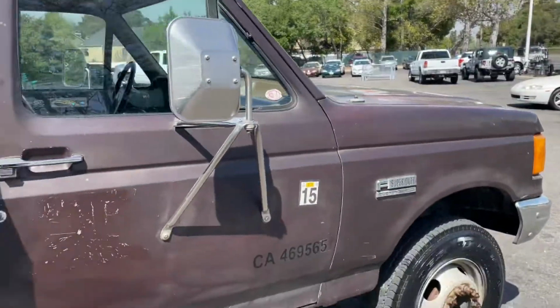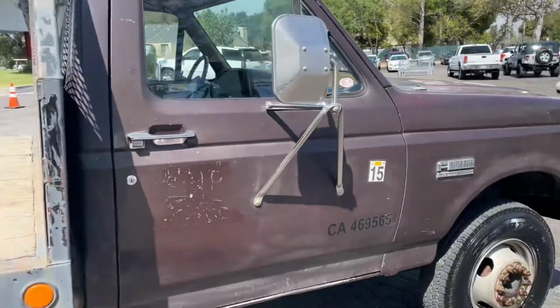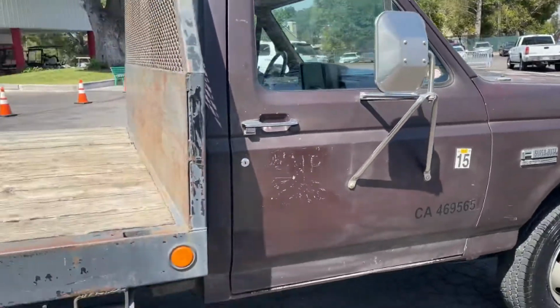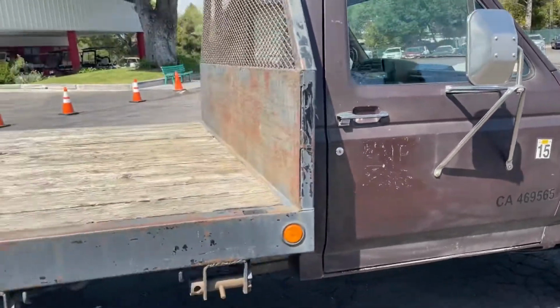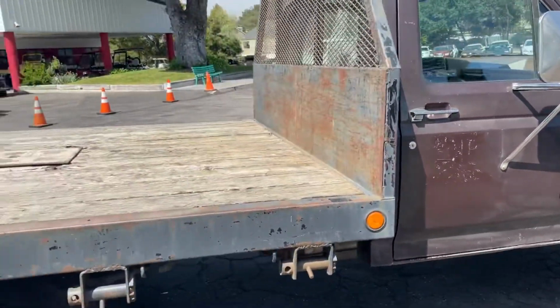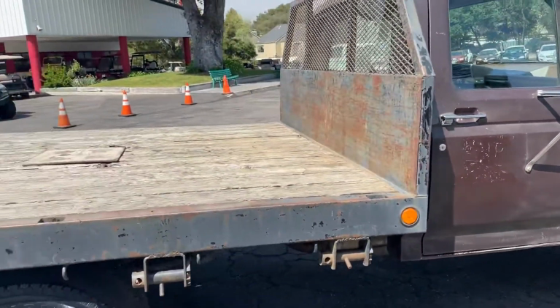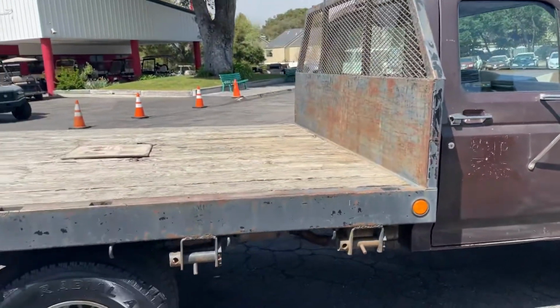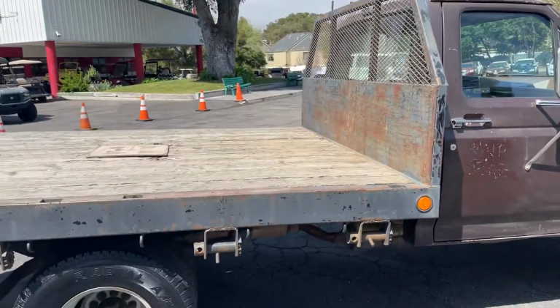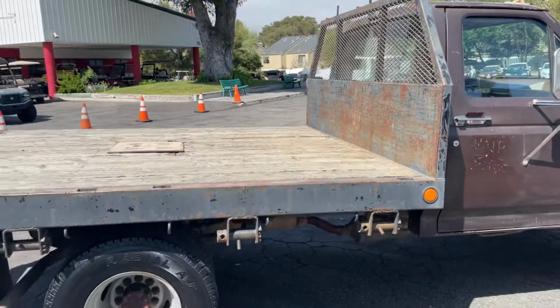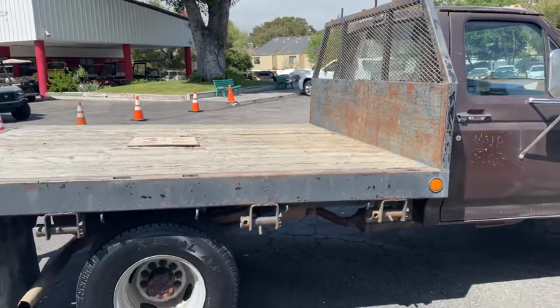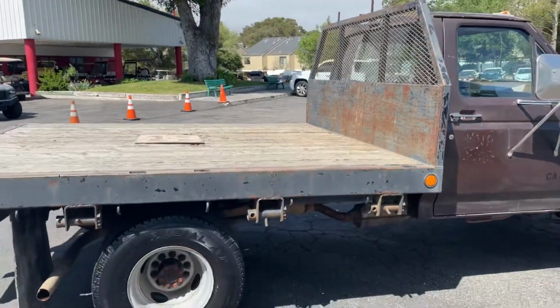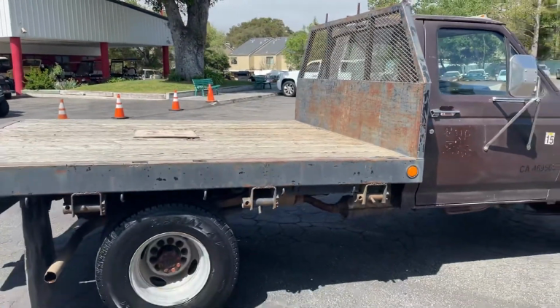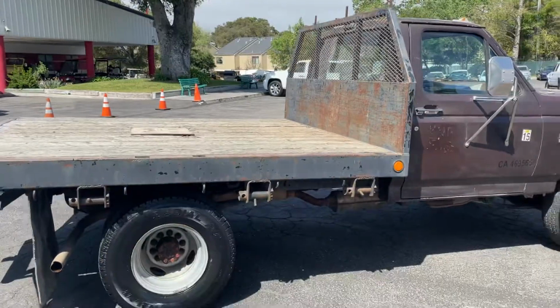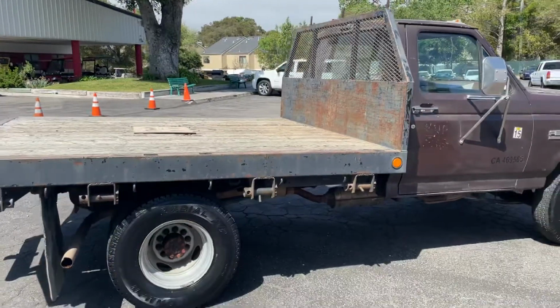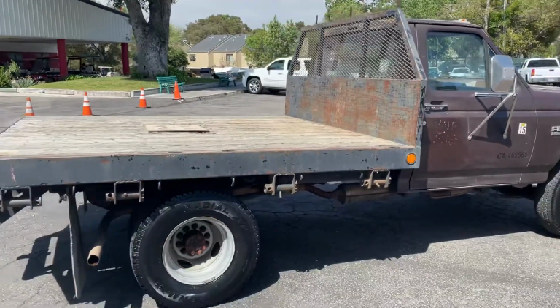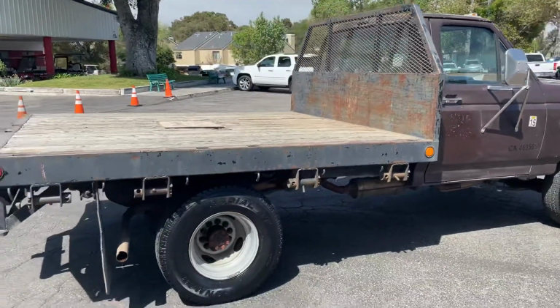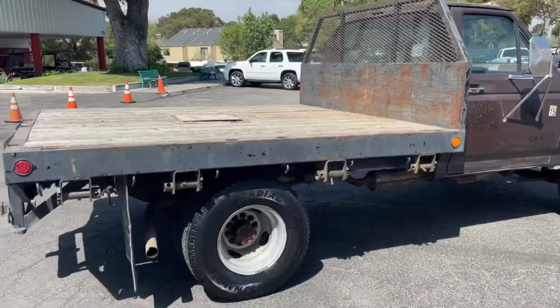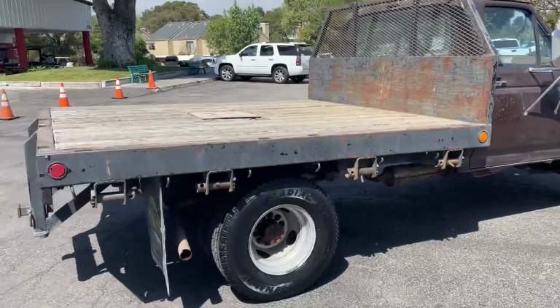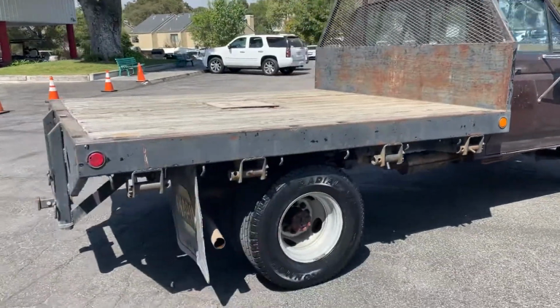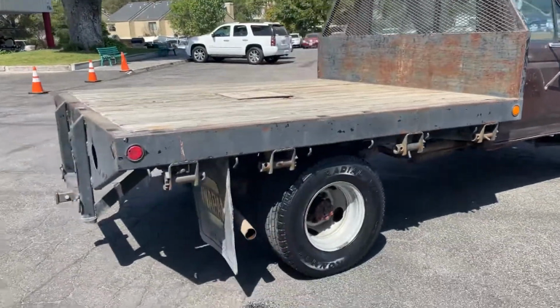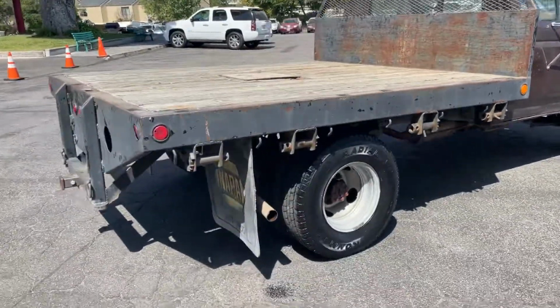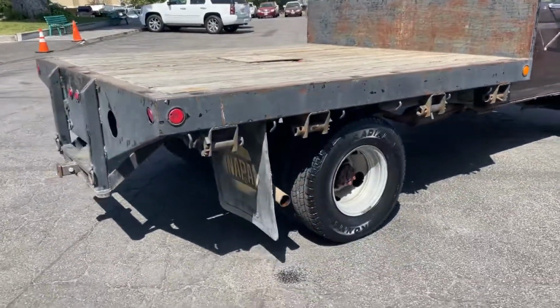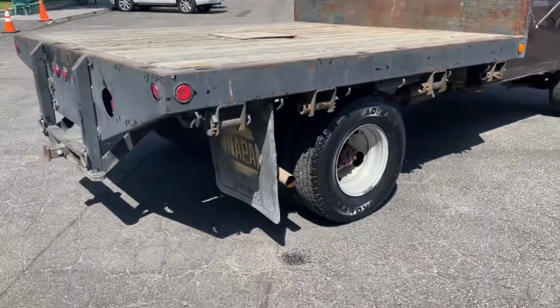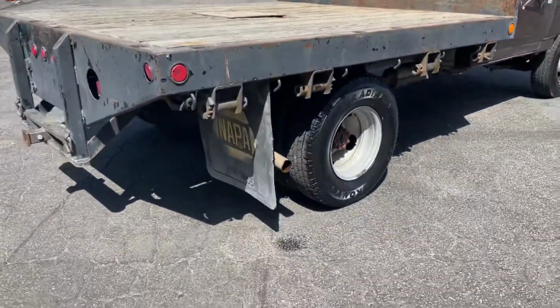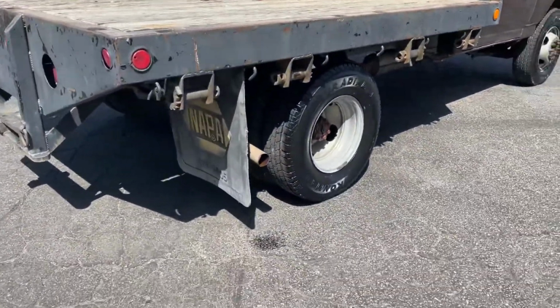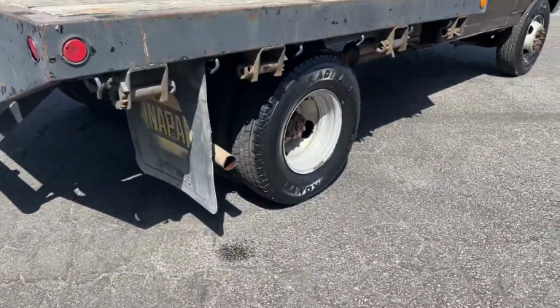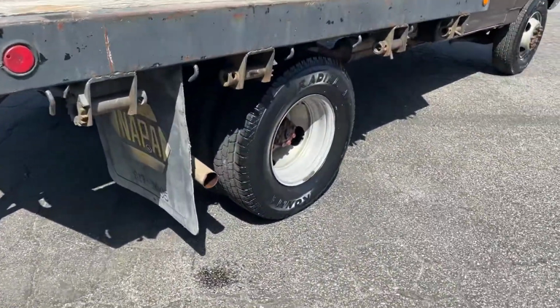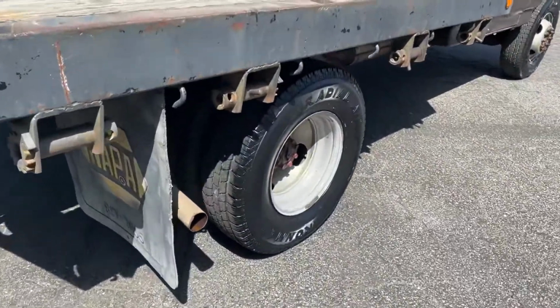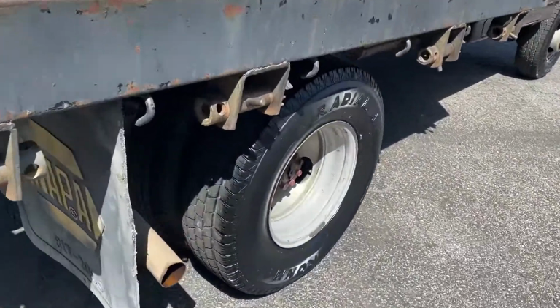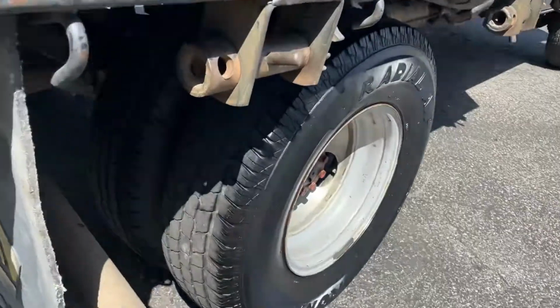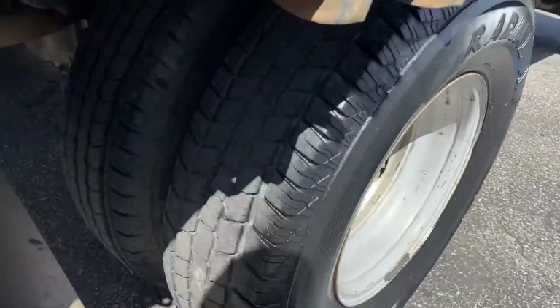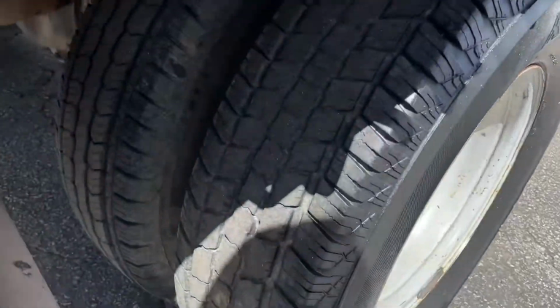Nice flatbed on here. This would make a great ranch truck. This side dually tires look pretty good.